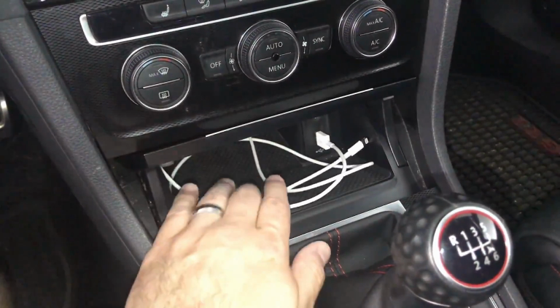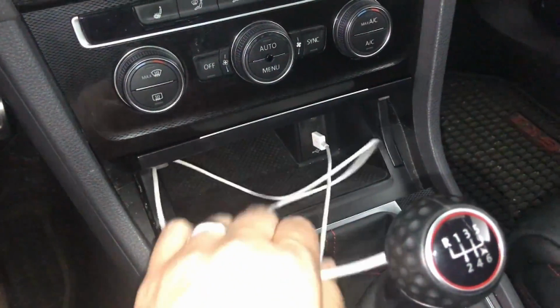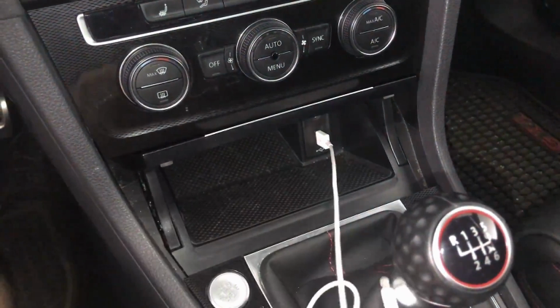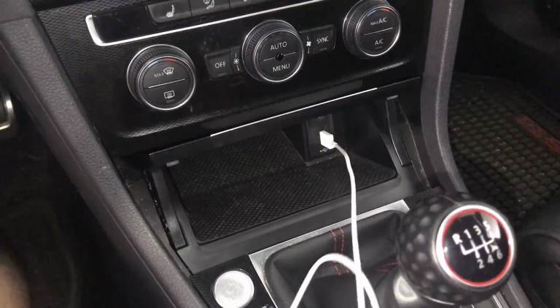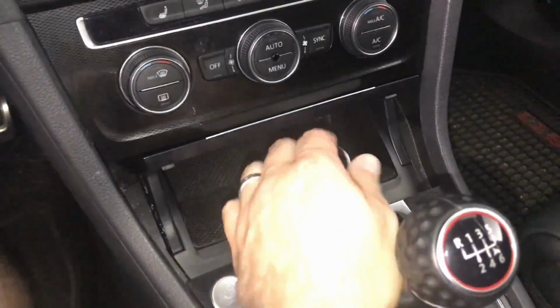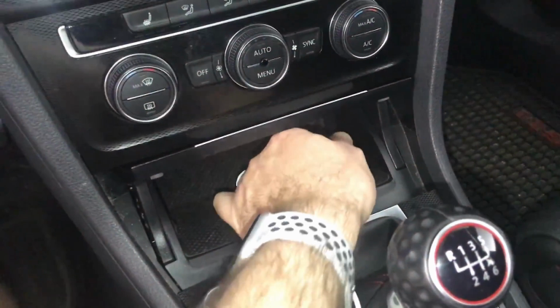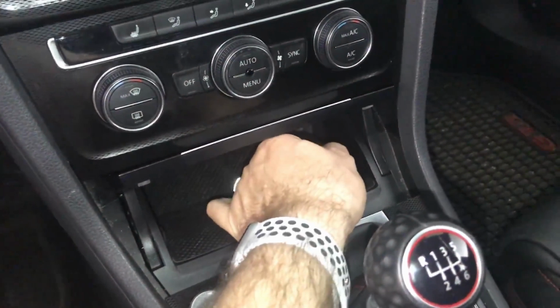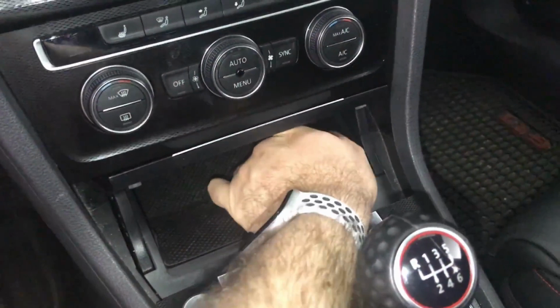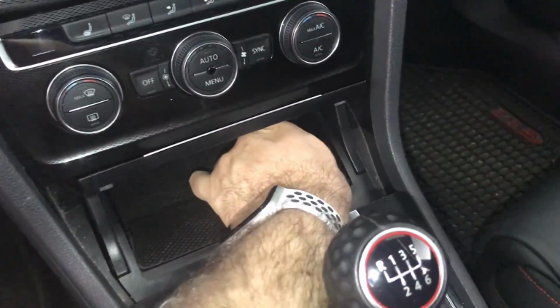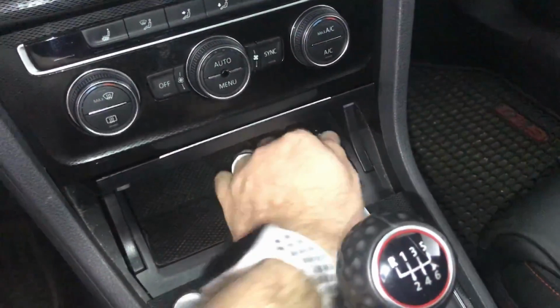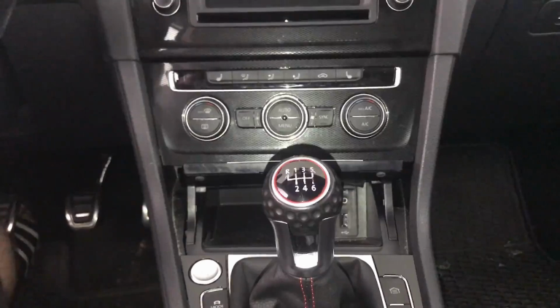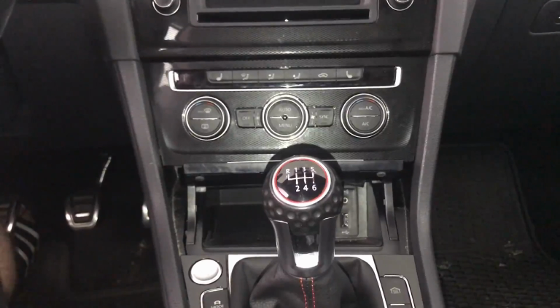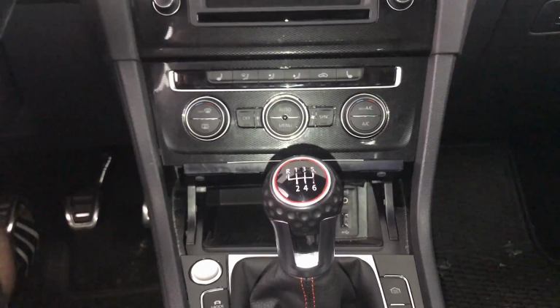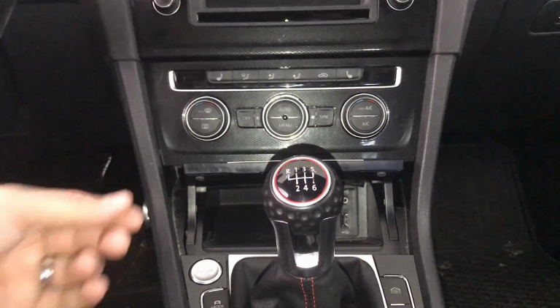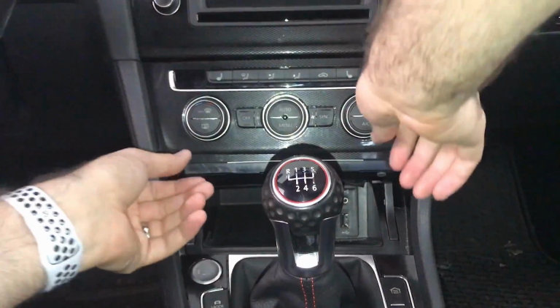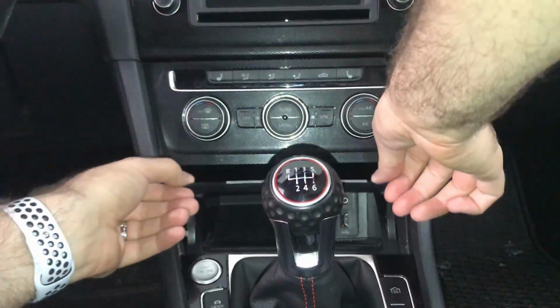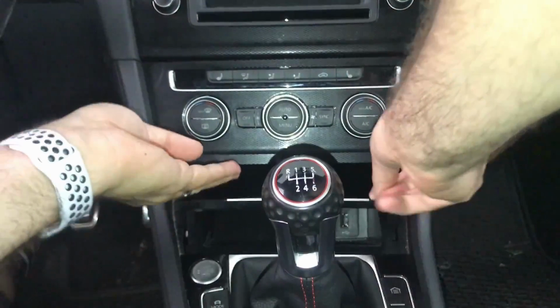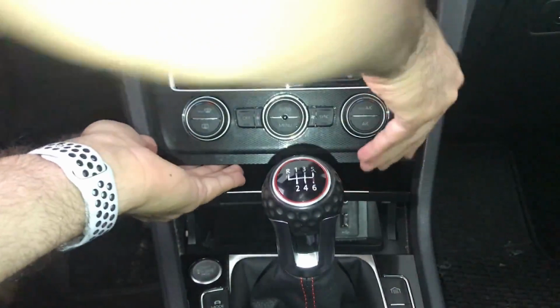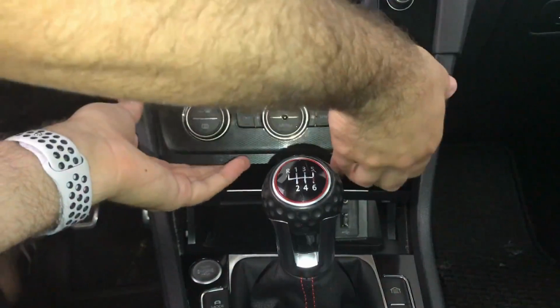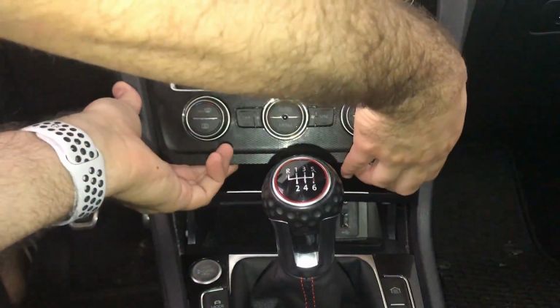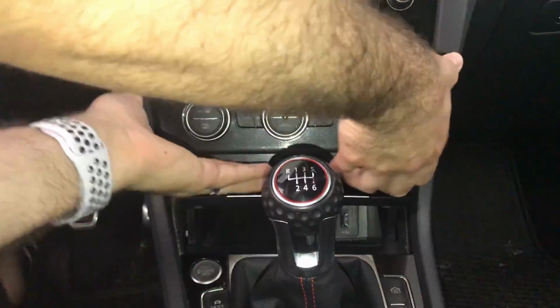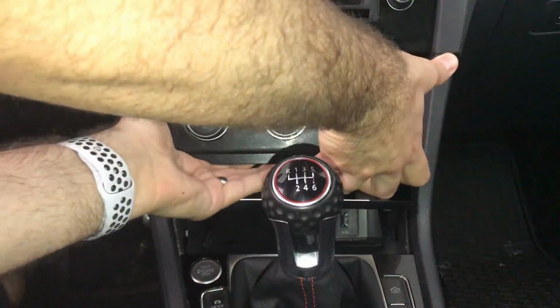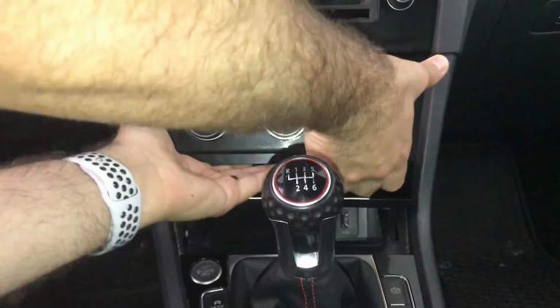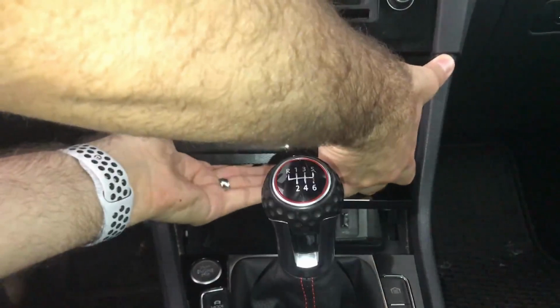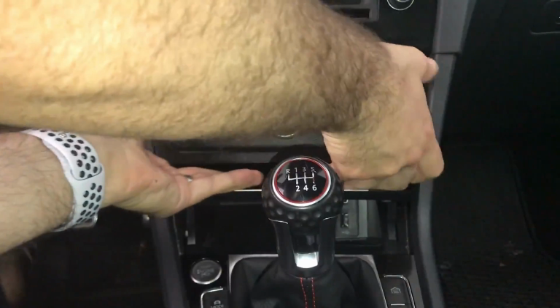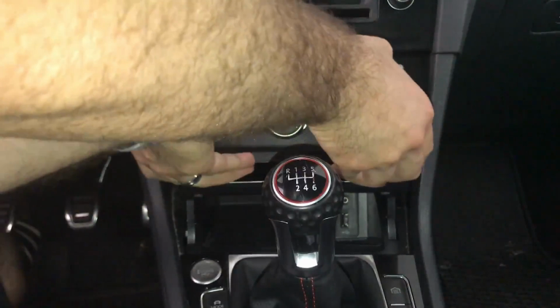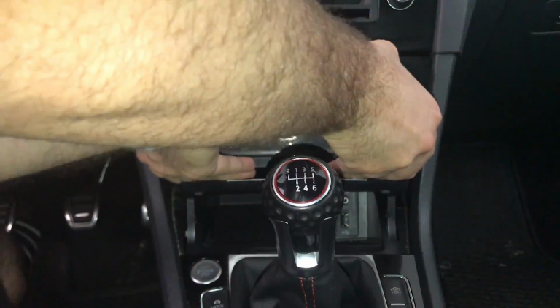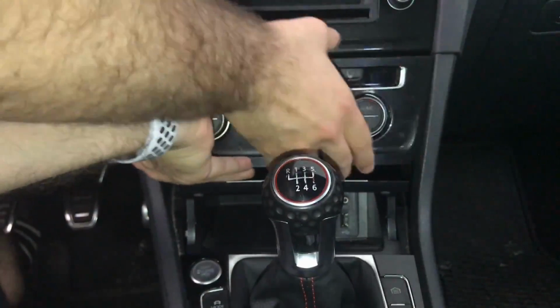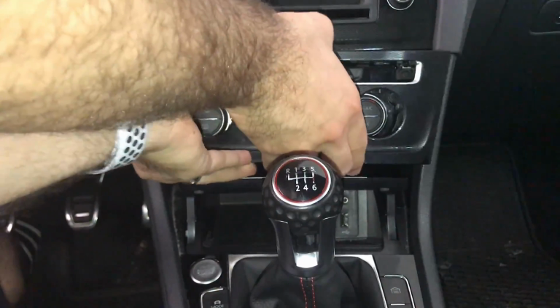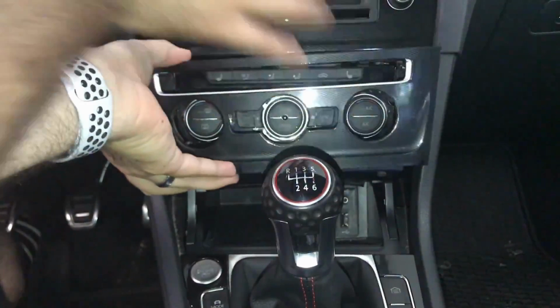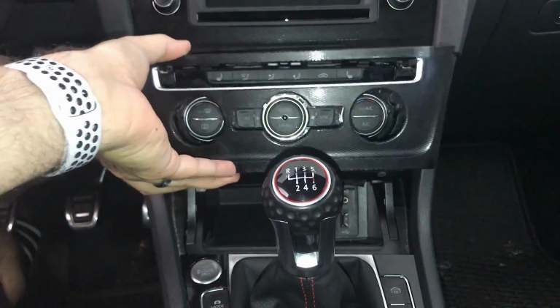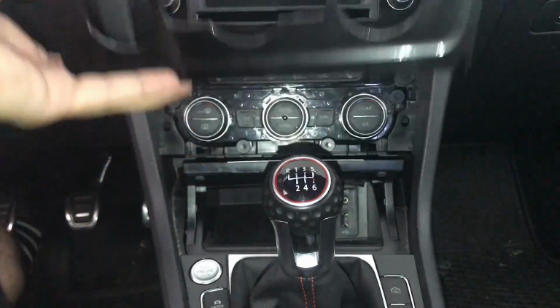The first step is to open the storage tray and take anything you might have in there out of it. Next, we'll need to take off the trim around the climate controls. Close the storage tray door slightly and pull from the bottom corners of the climate control trim. It should snap right out.